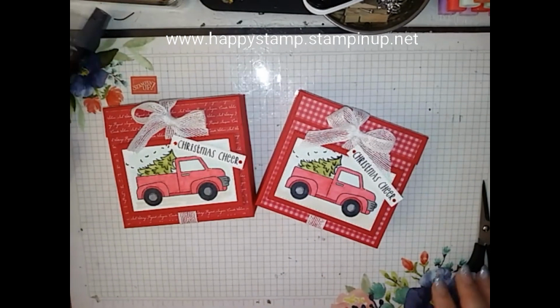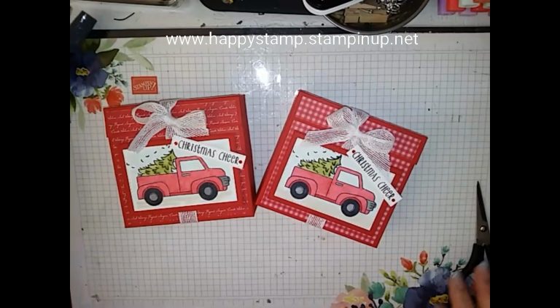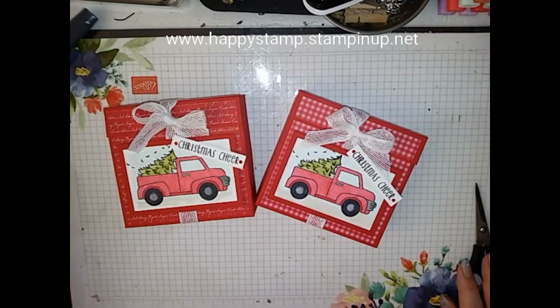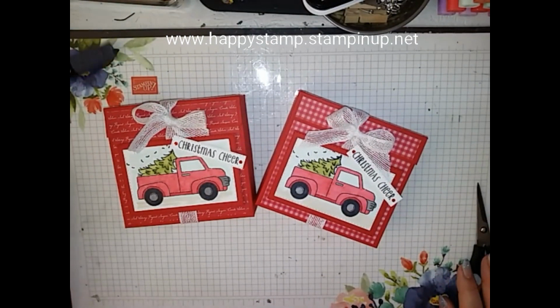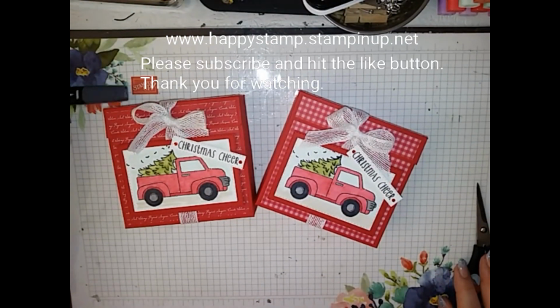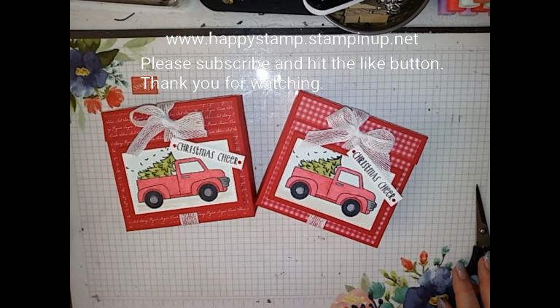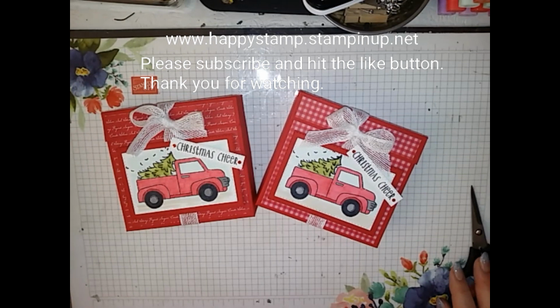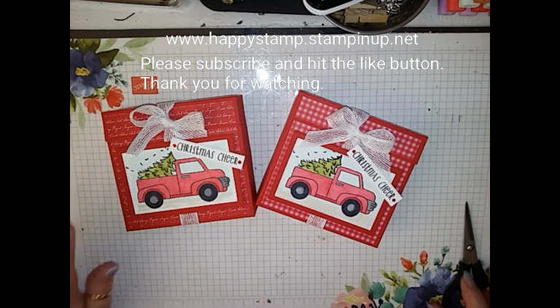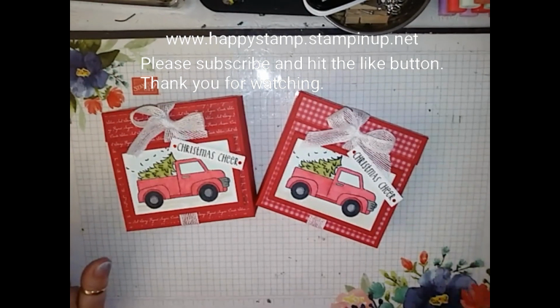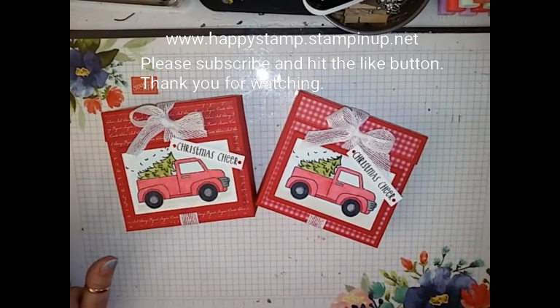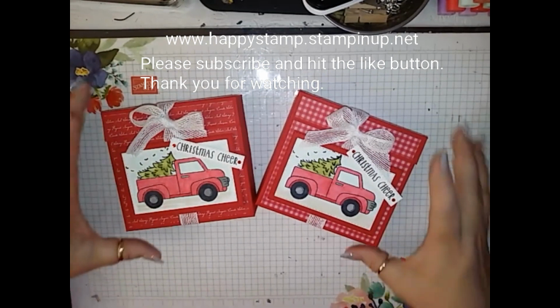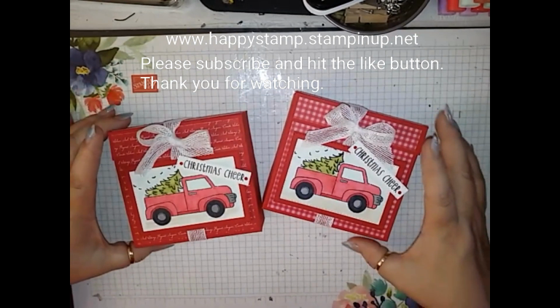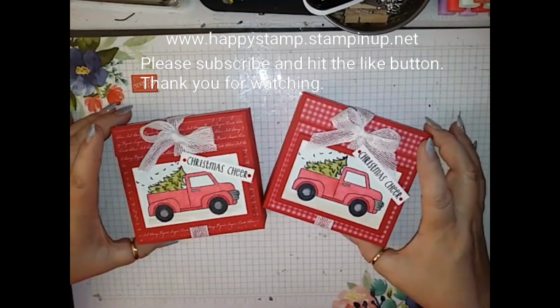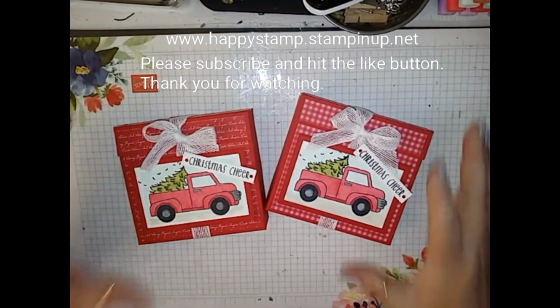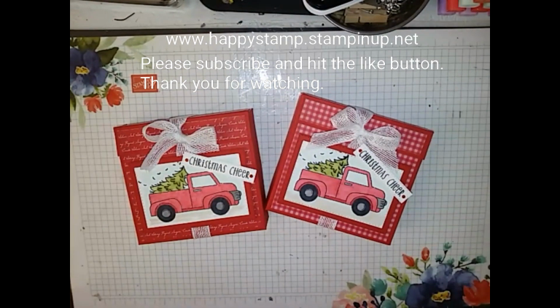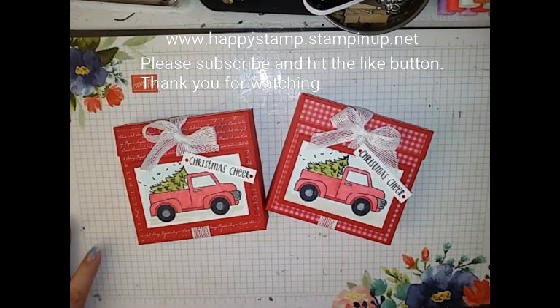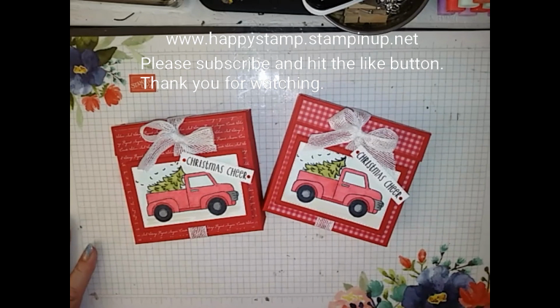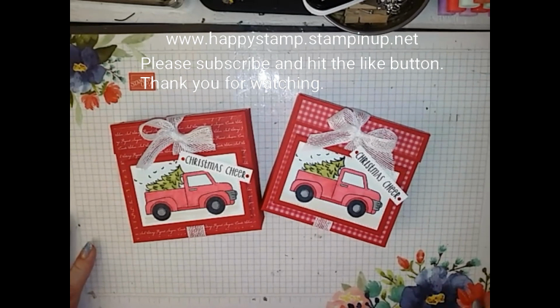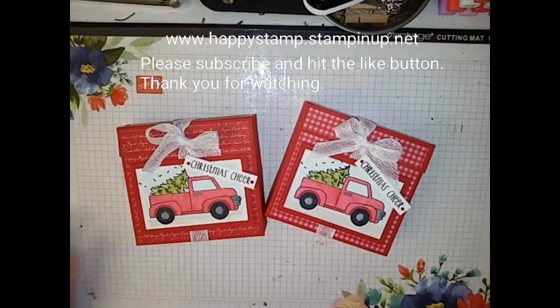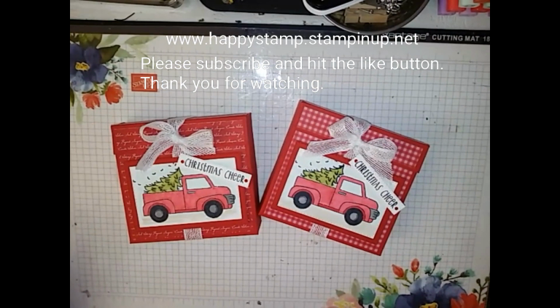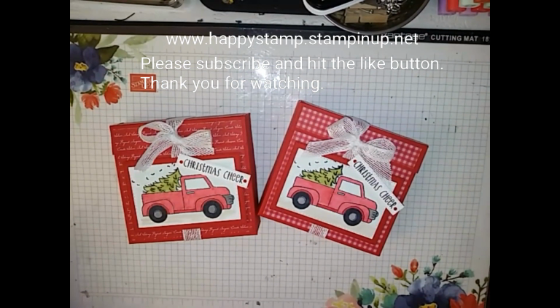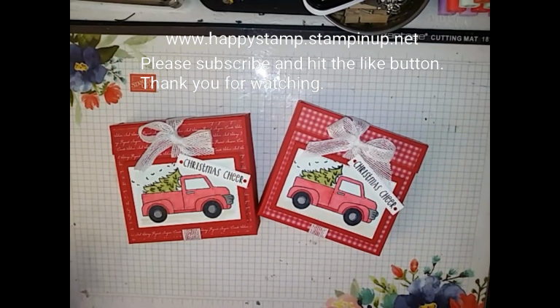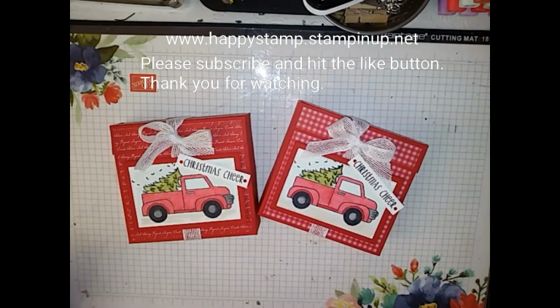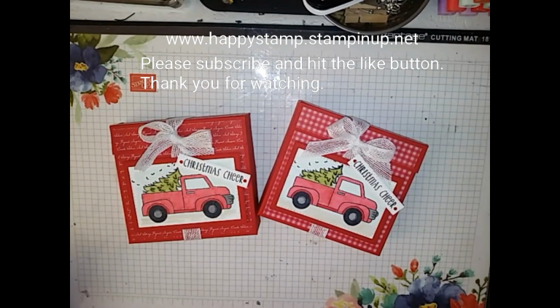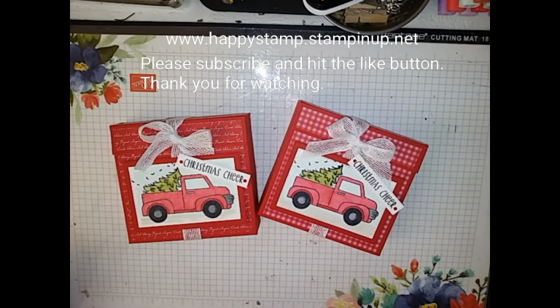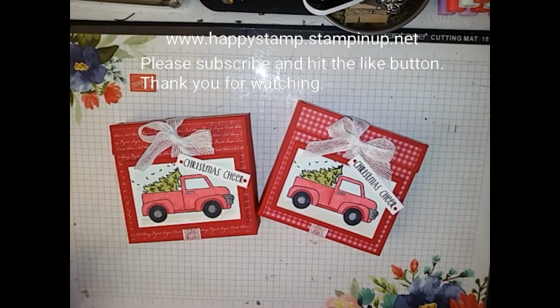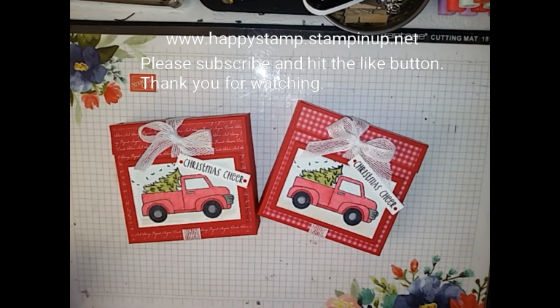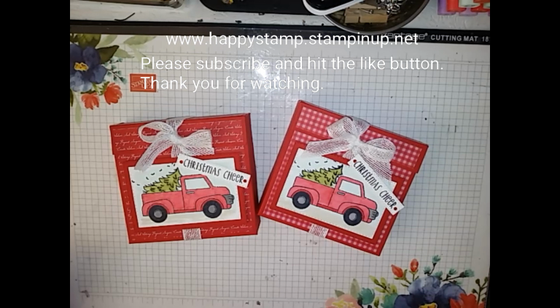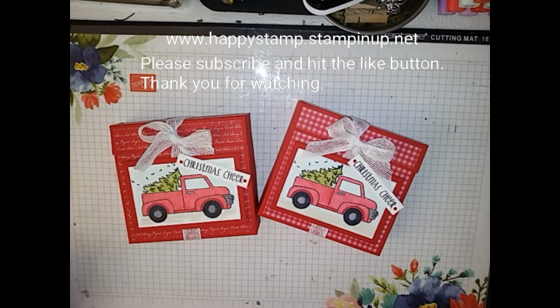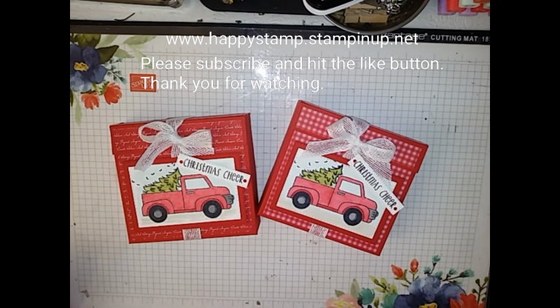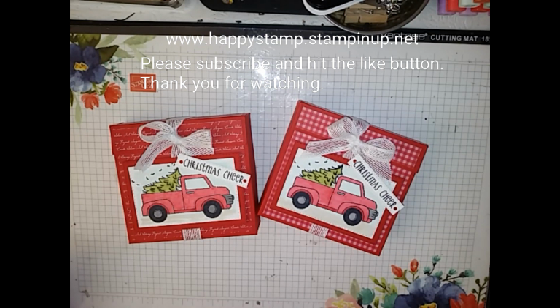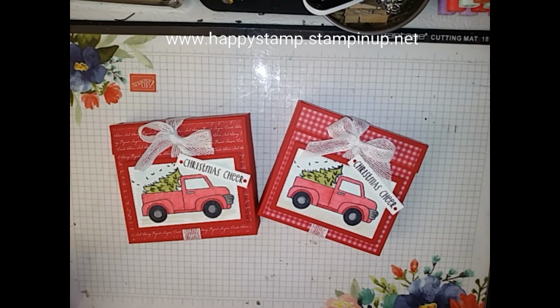If you have any questions, please let me know and I would be happy to answer them. All supplies can be ordered through my online store at www.happystamp.stampinup.net. Thanks for watching, have a great day, bye.